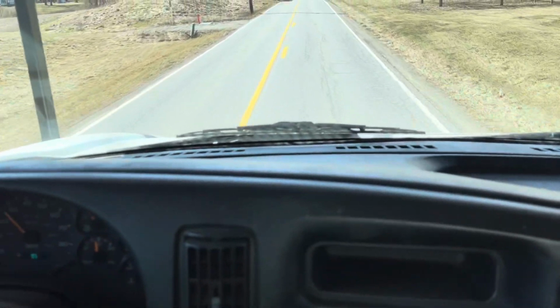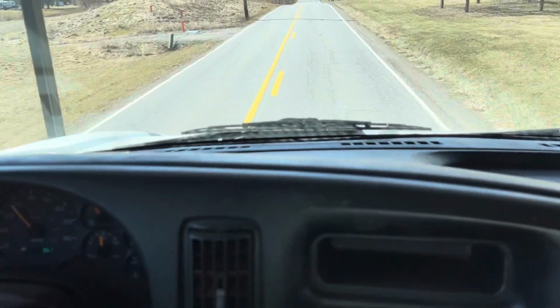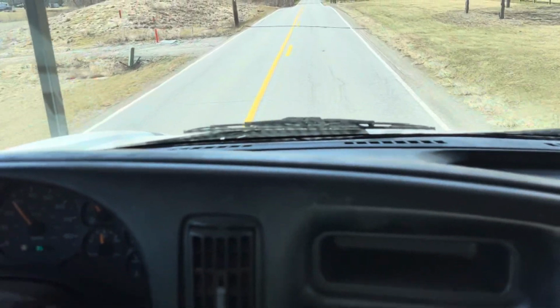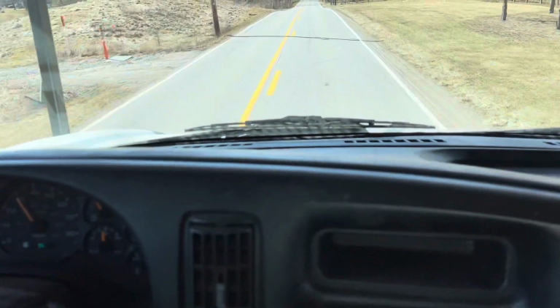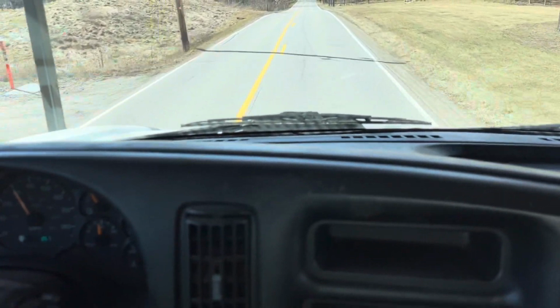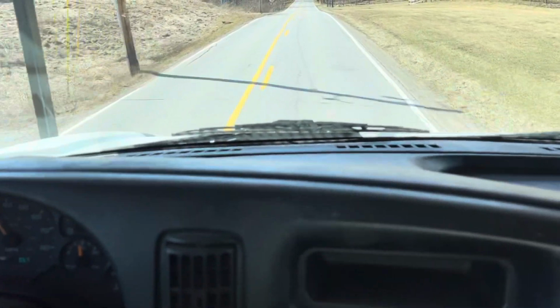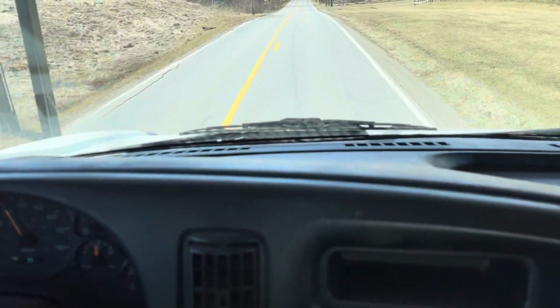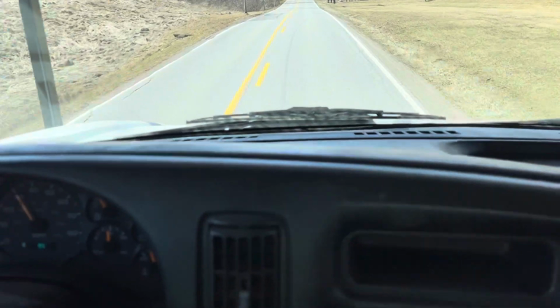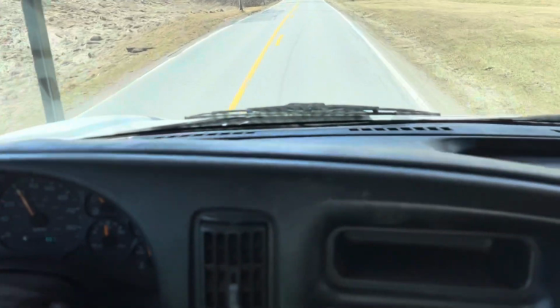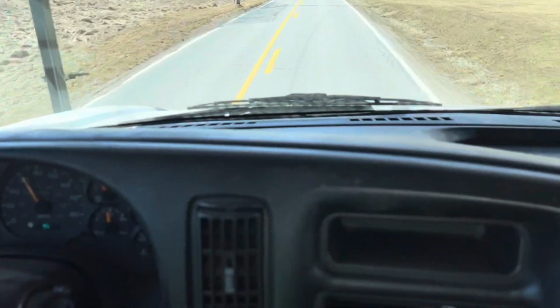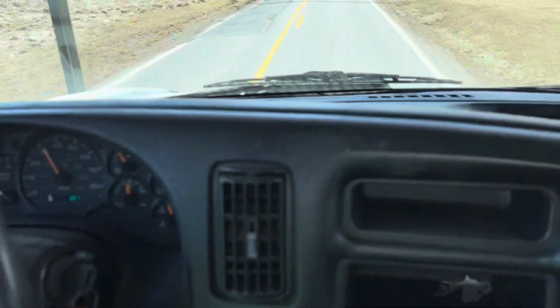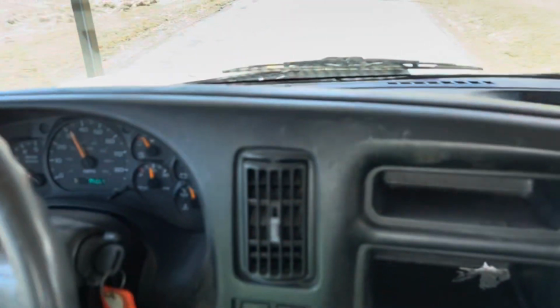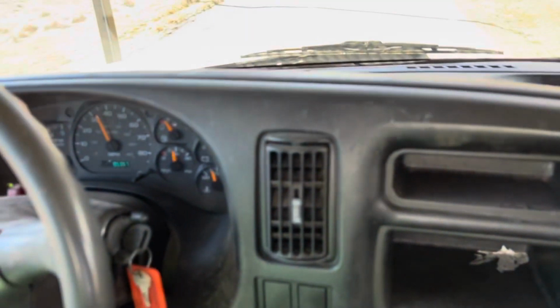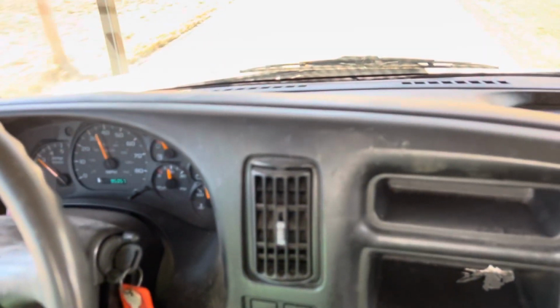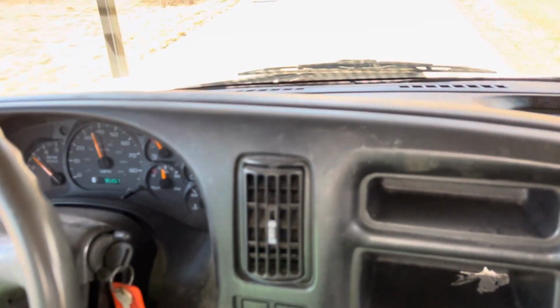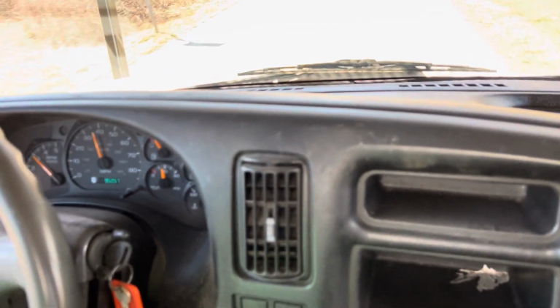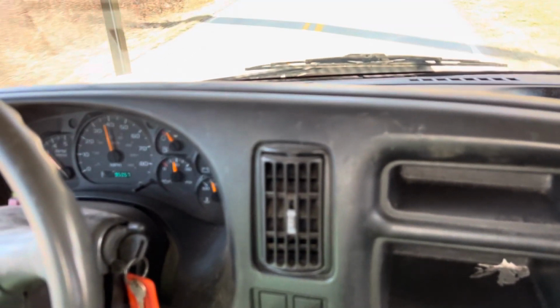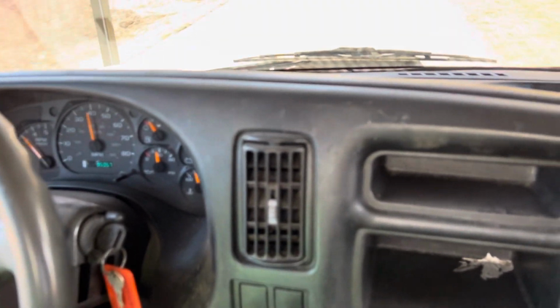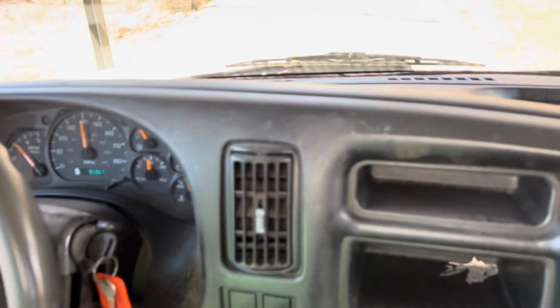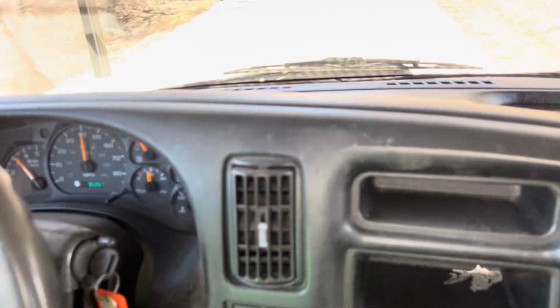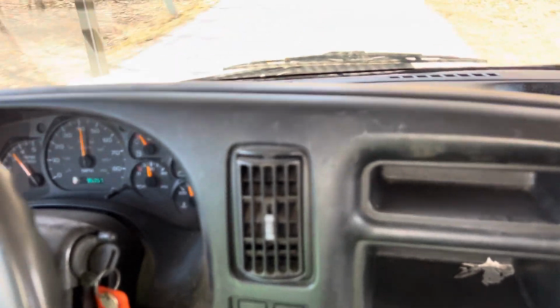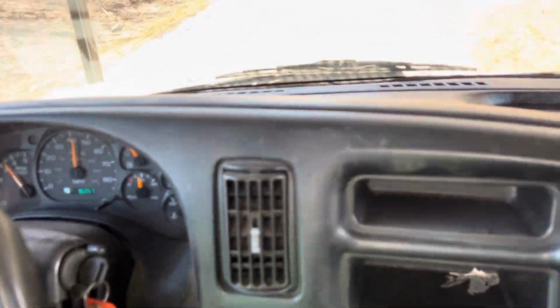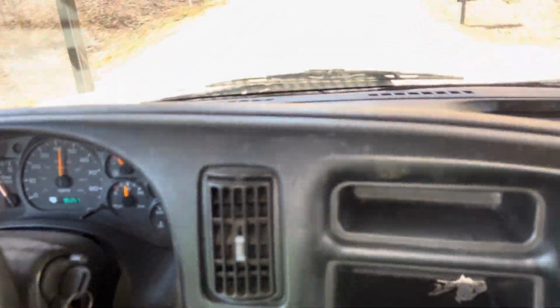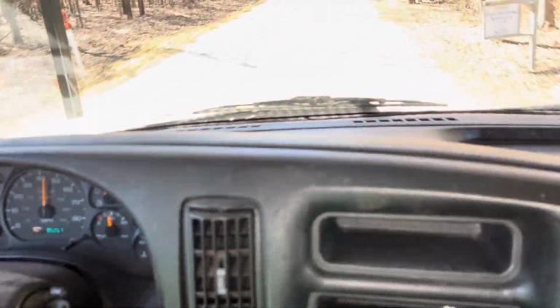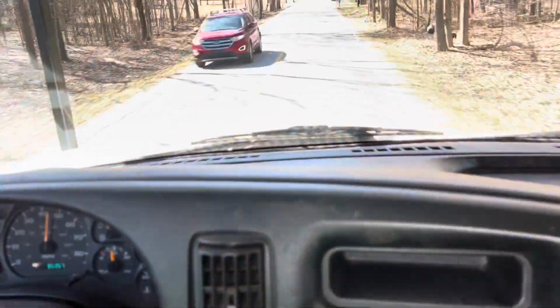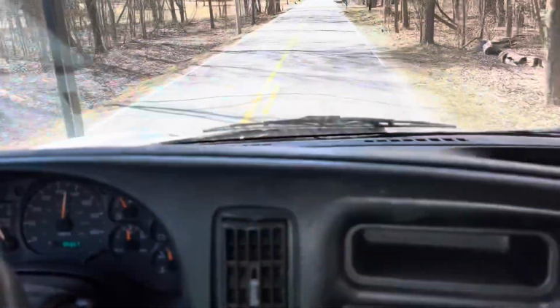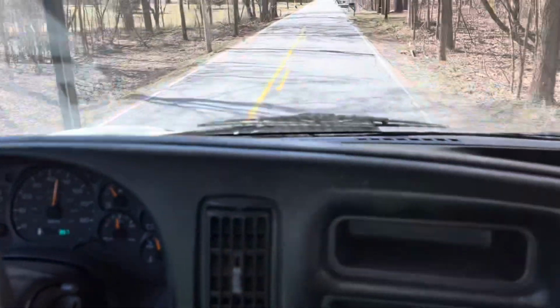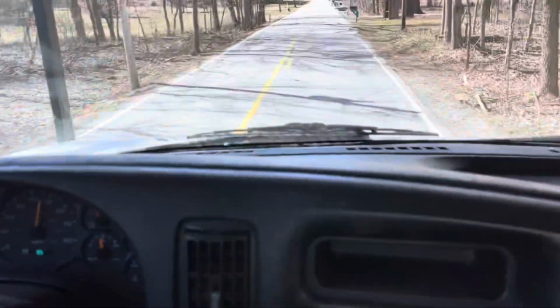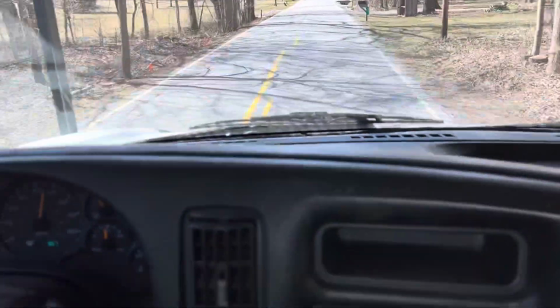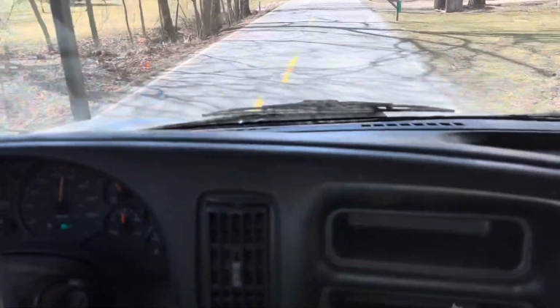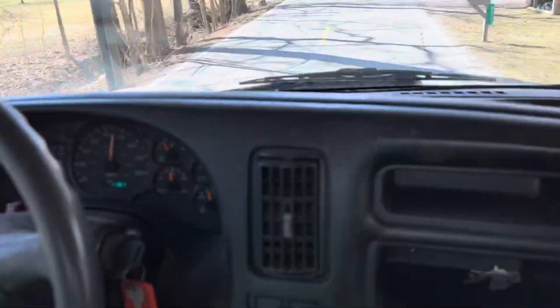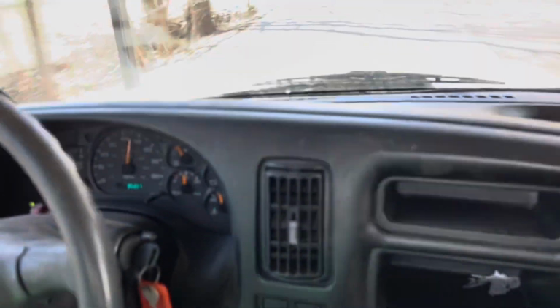This unit runs right through the gears, runs right down the road — drives good. Nice forestry bucket truck here in Fort Wayne, Indiana. We're going to find the finest forestry bucket trucks, we believe, in the country.